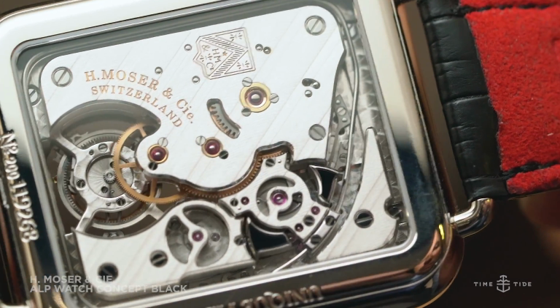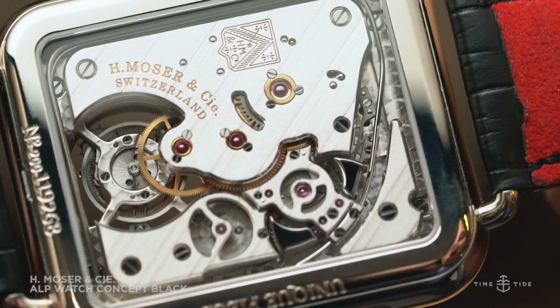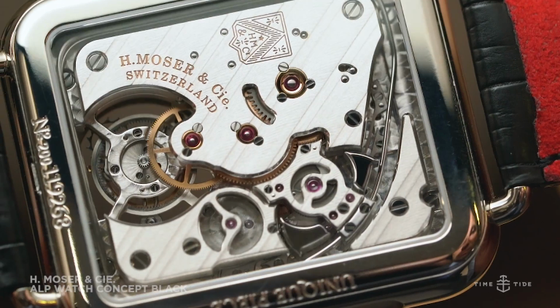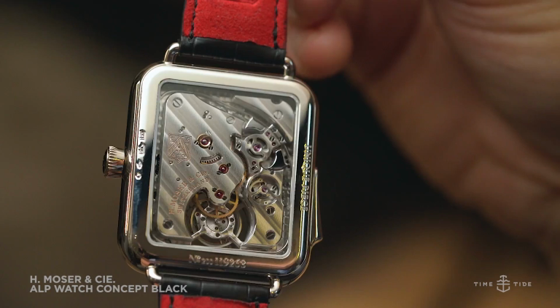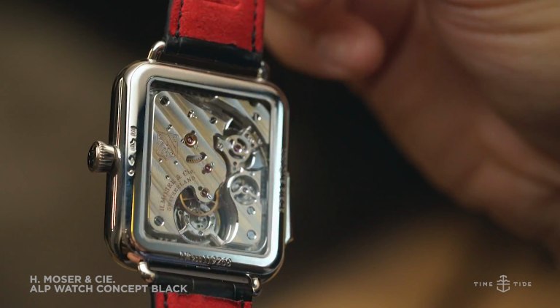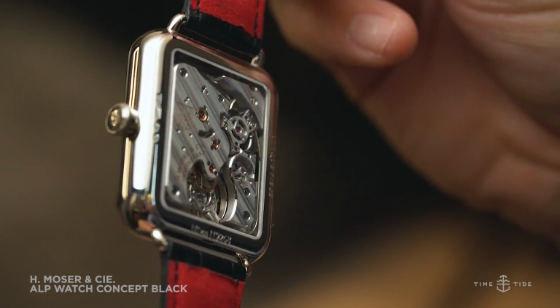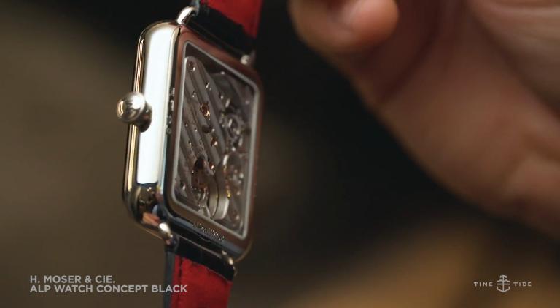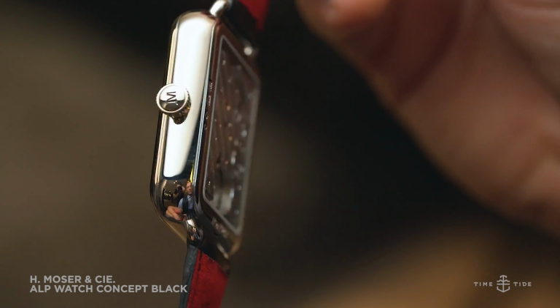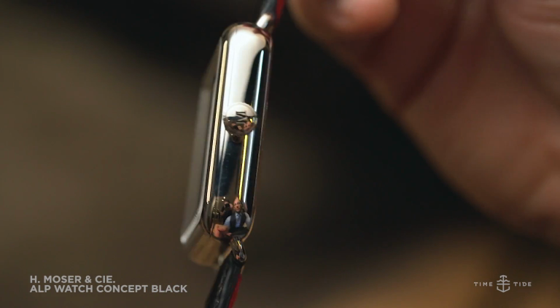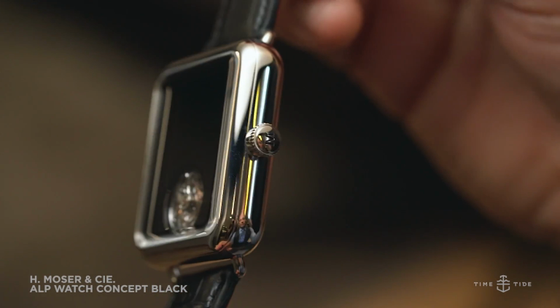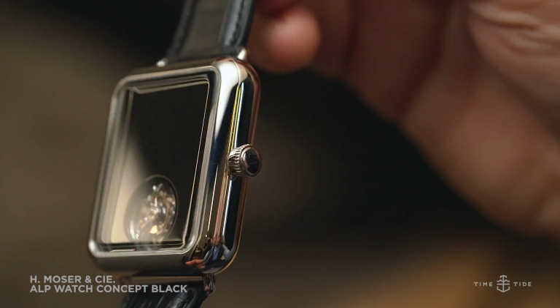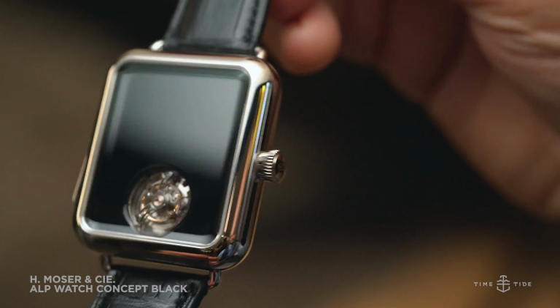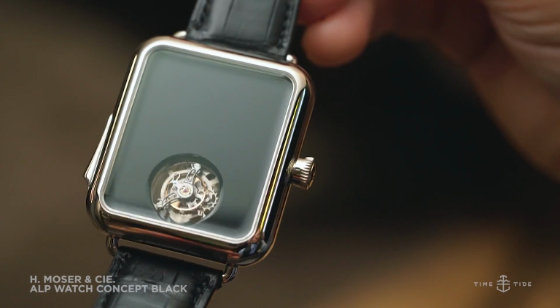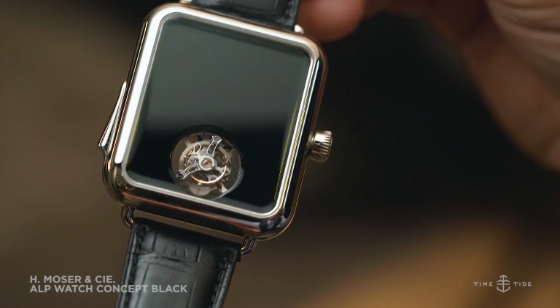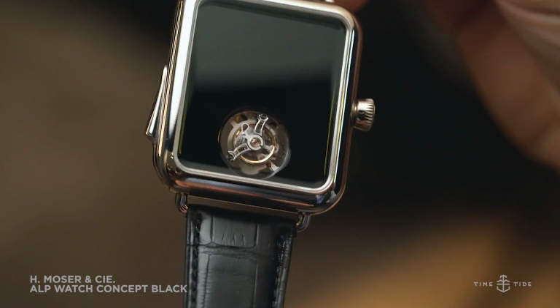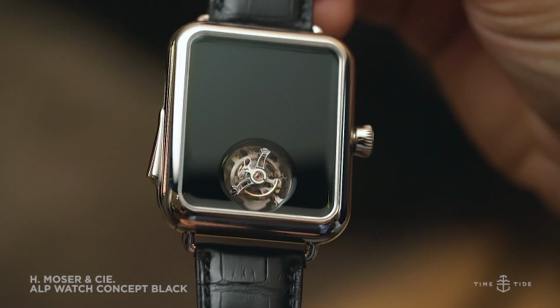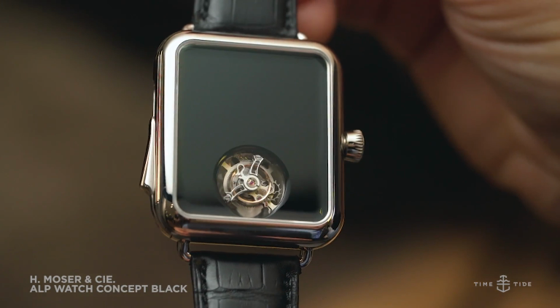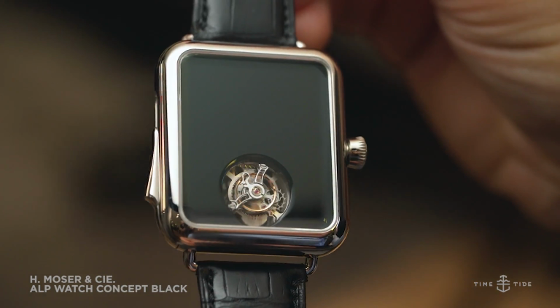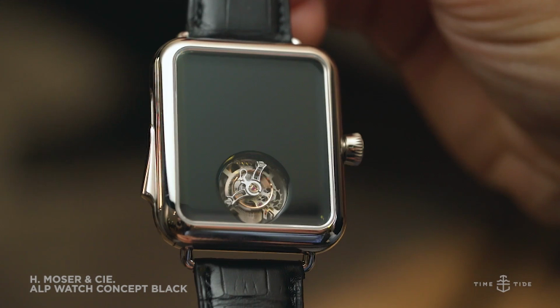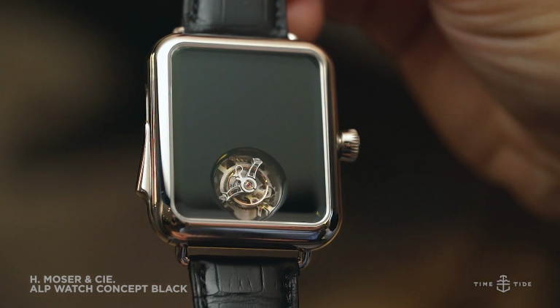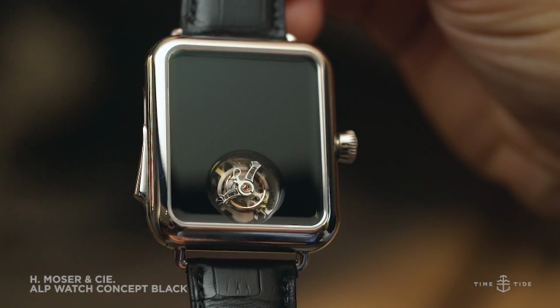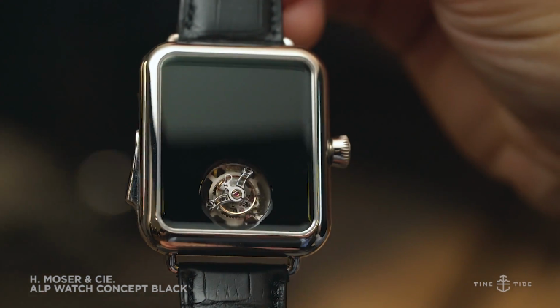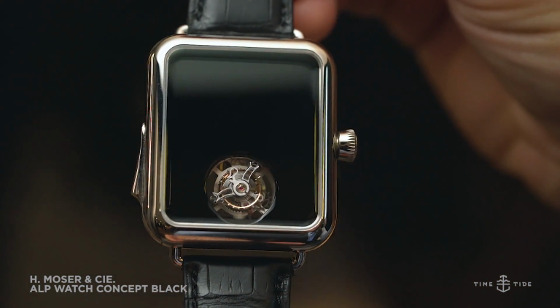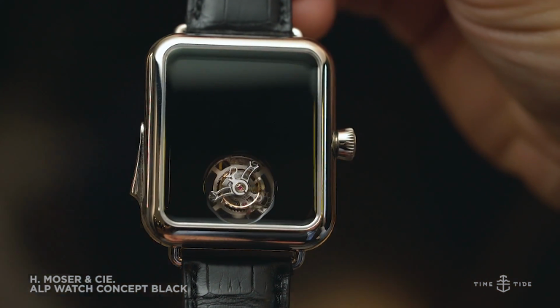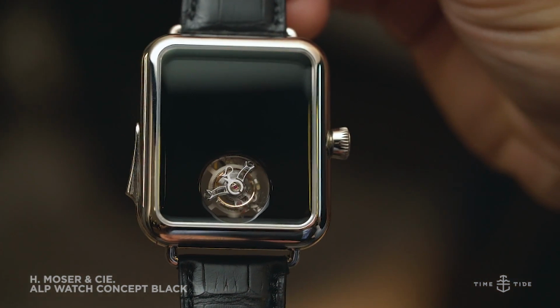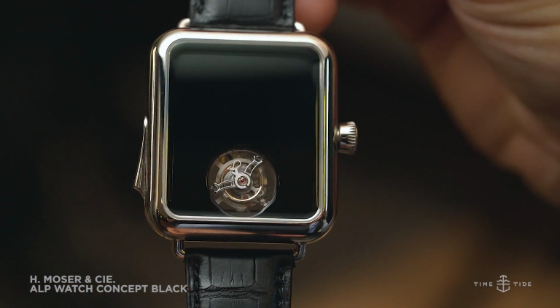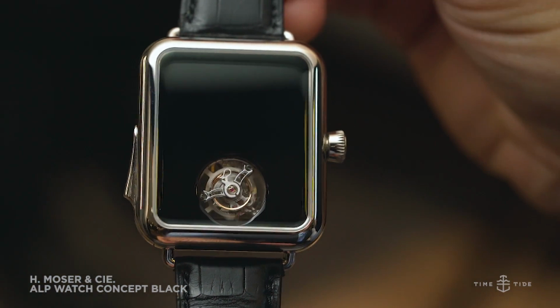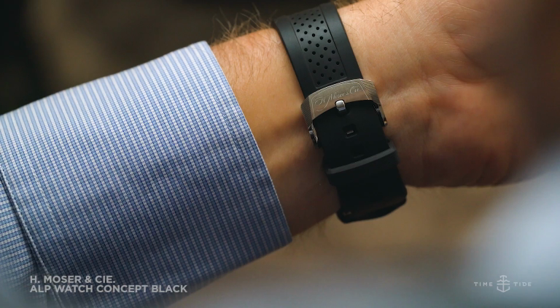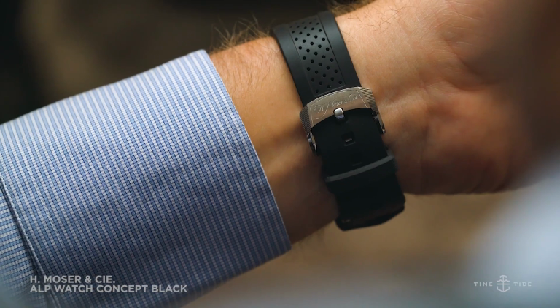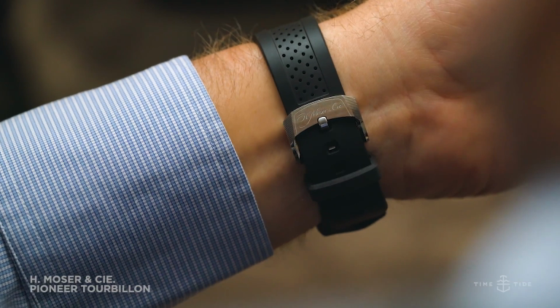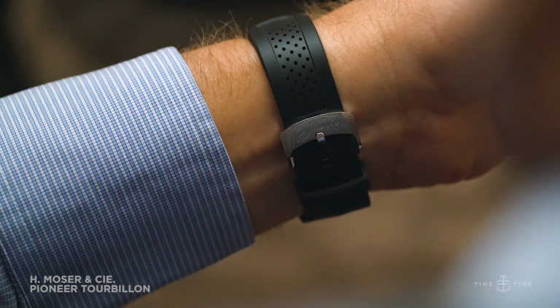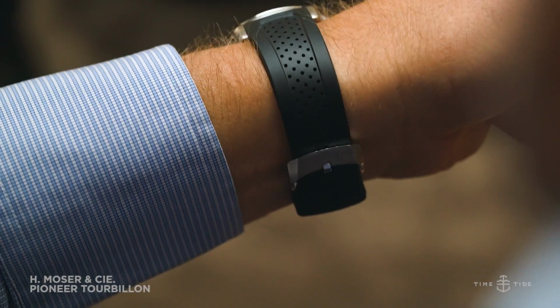It's a self-conscious nod at the Alp Watch's smart inspiration. And as for setting the time, you have to use the notch engraved into the crown stem, but my advice would be to keep it wild.